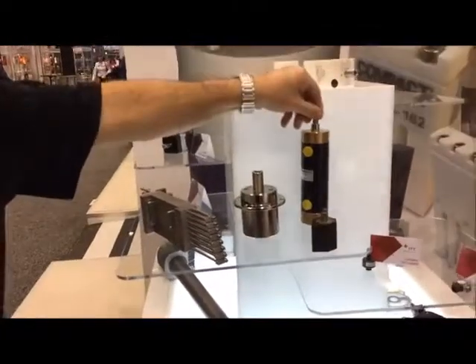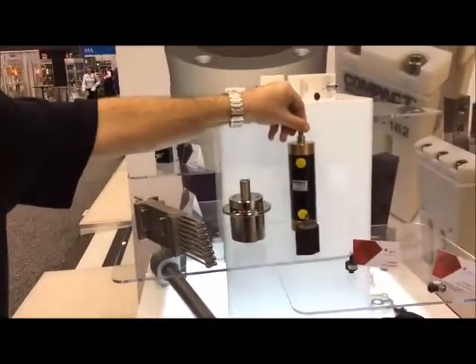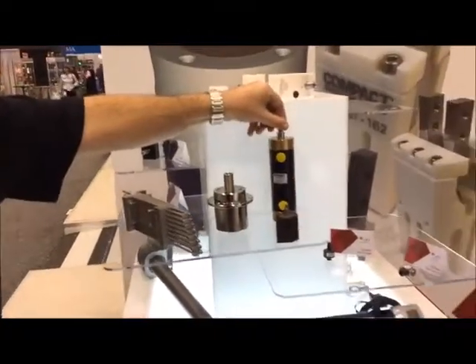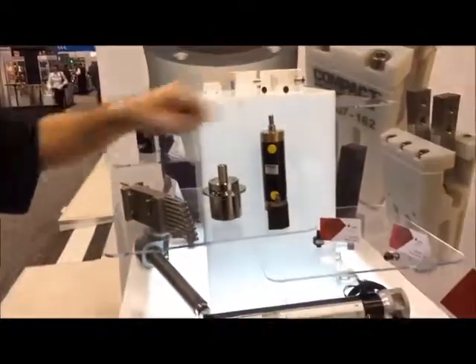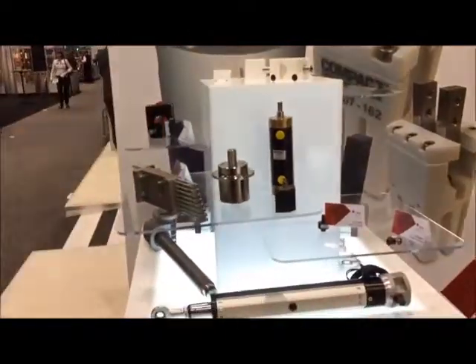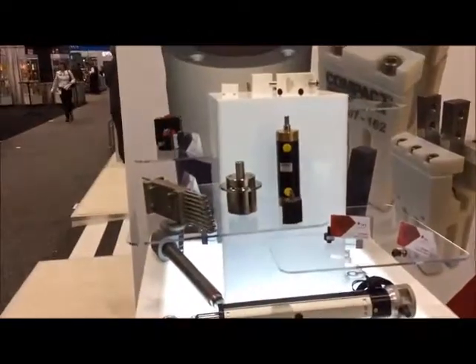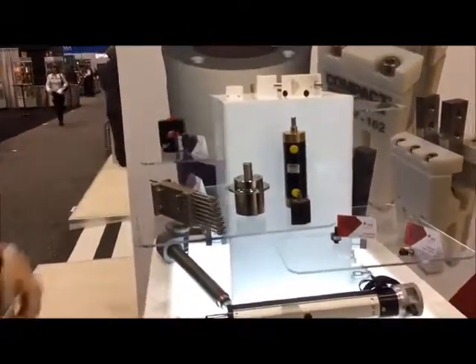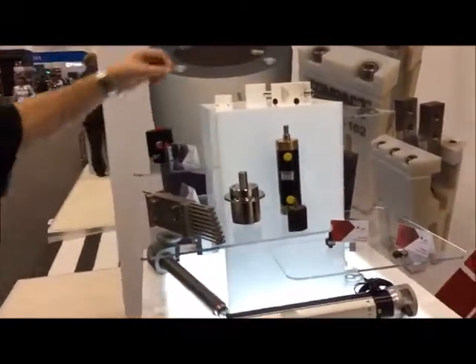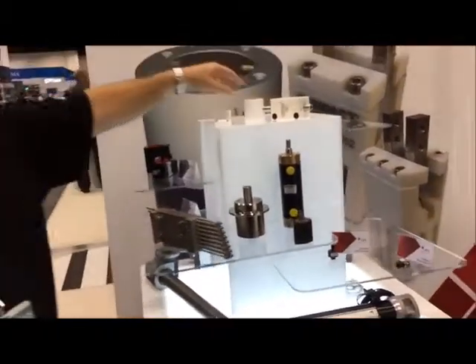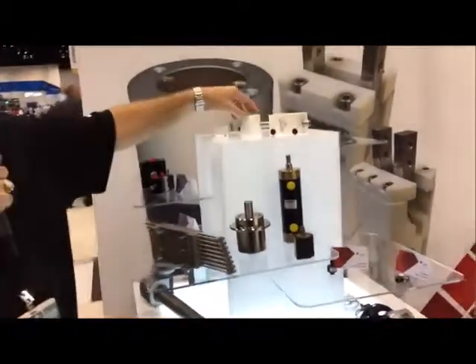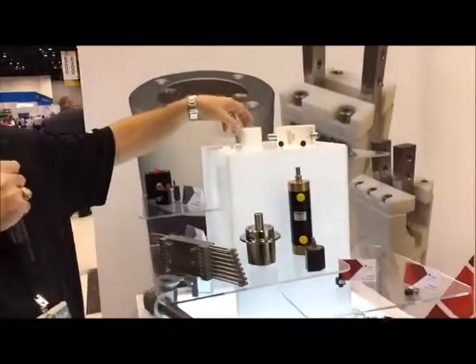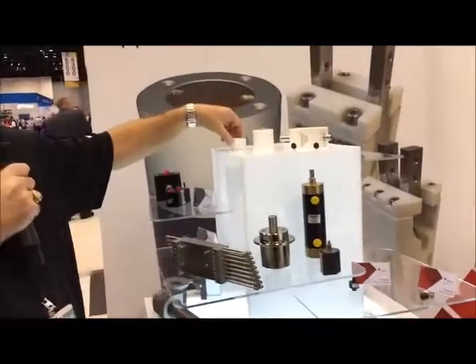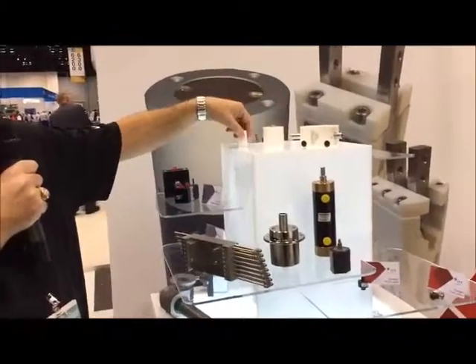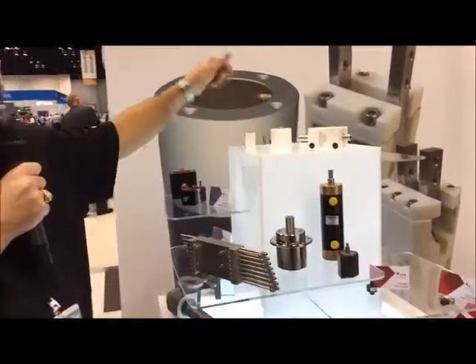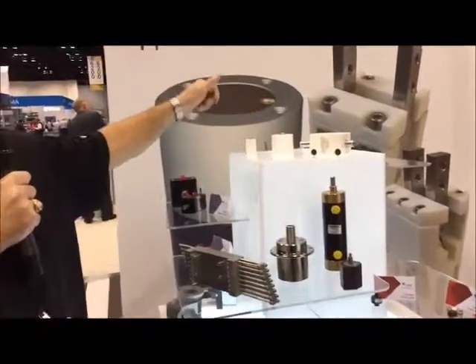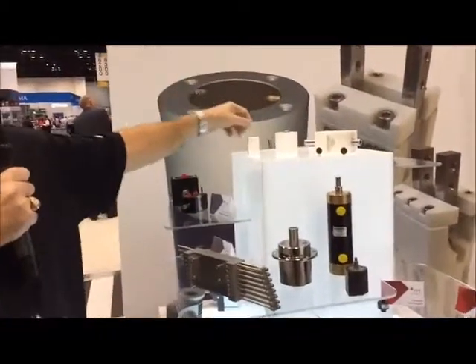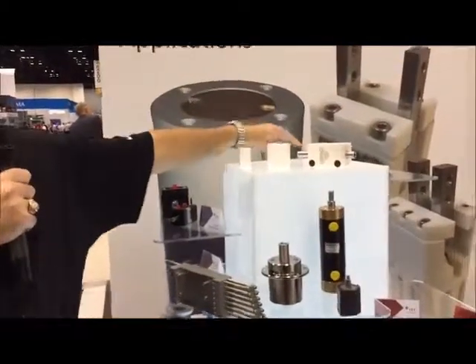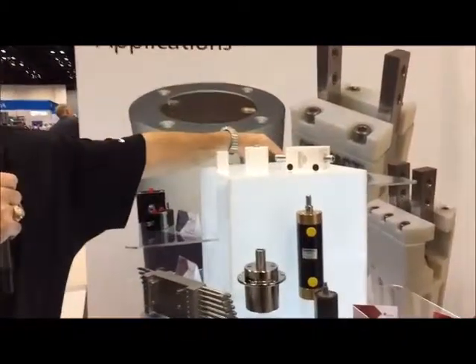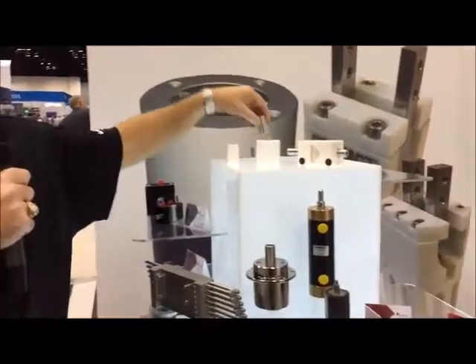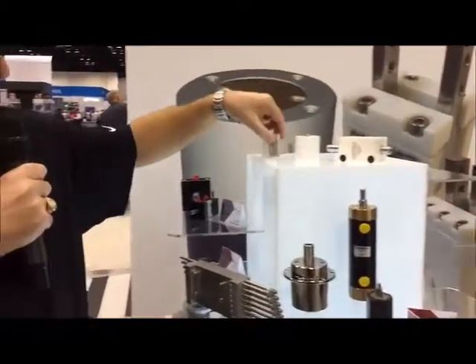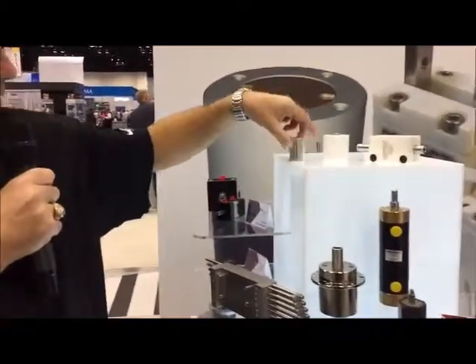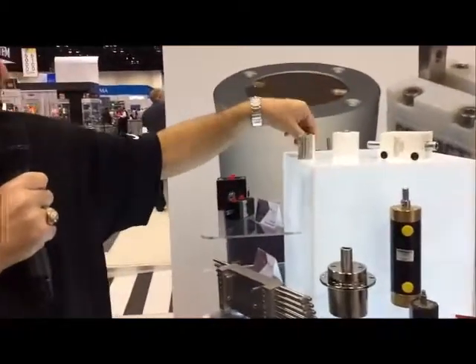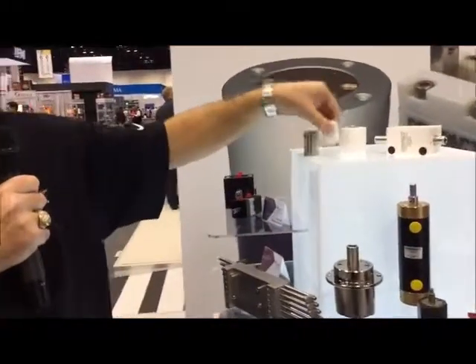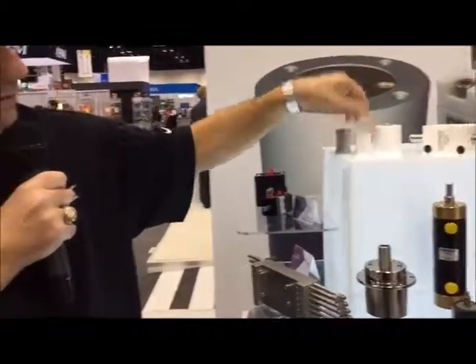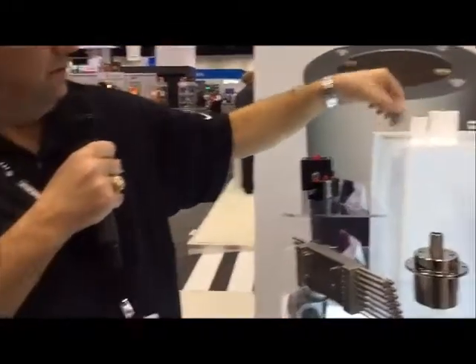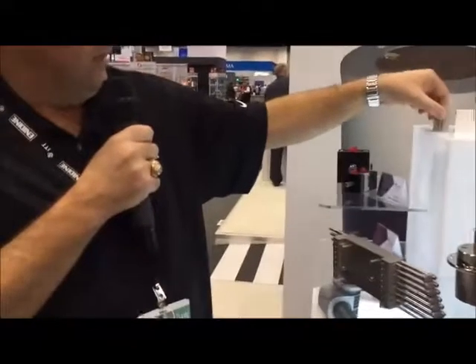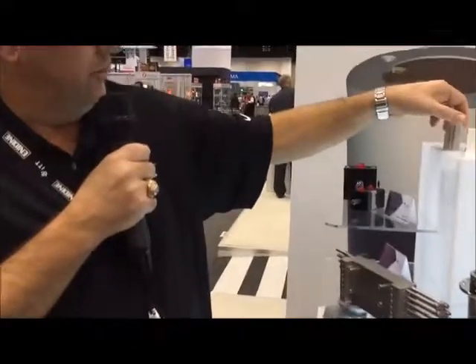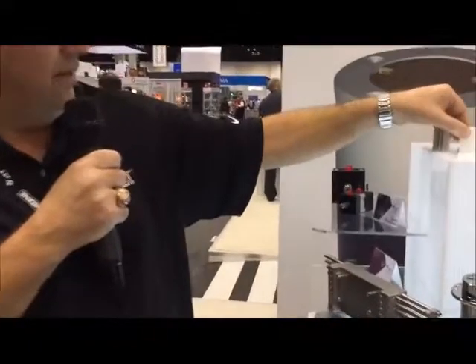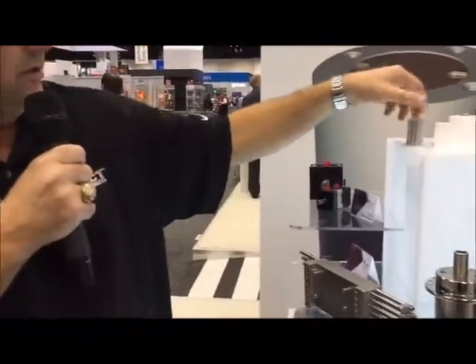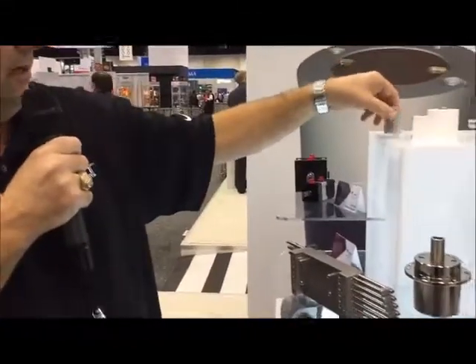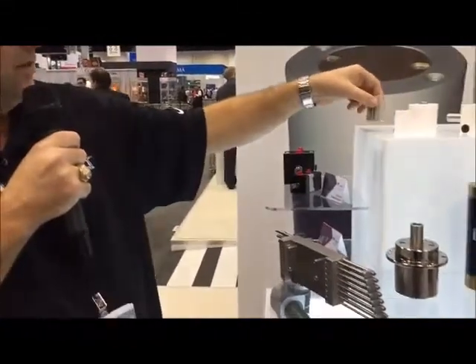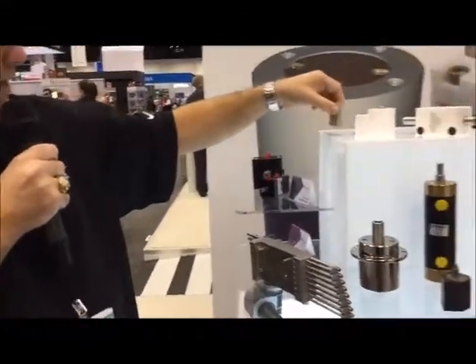This one is for subsea use. These are some more examples of our composite cylinders — as you can see they compare to our standard aluminum body versus the composite to save weight.